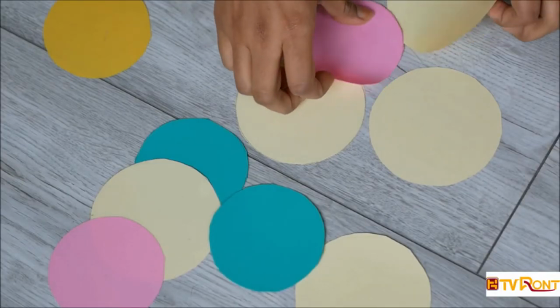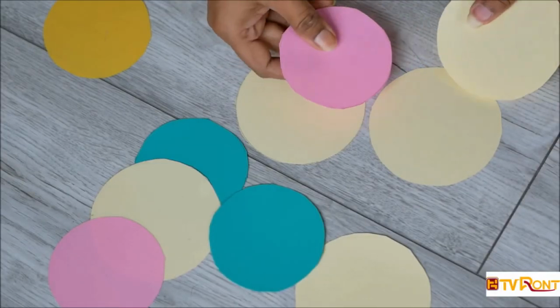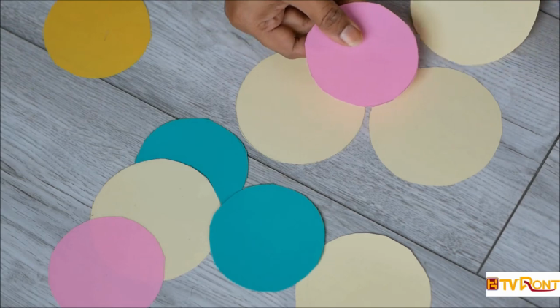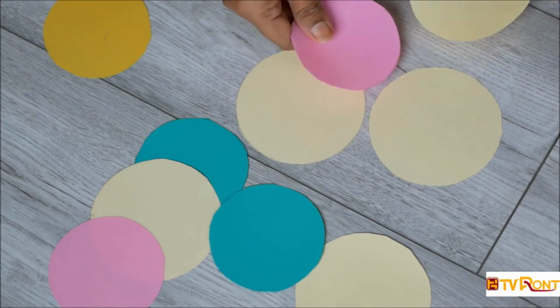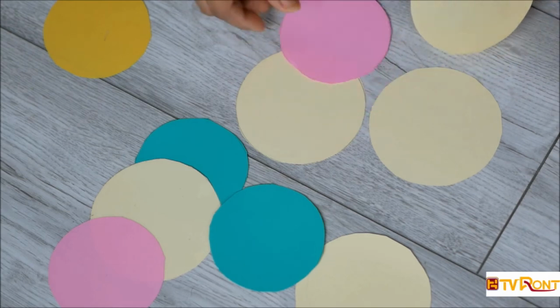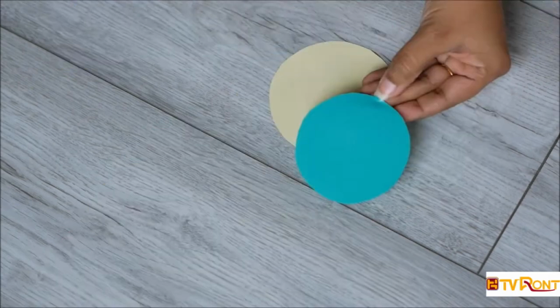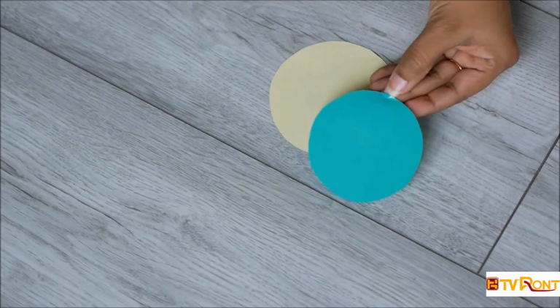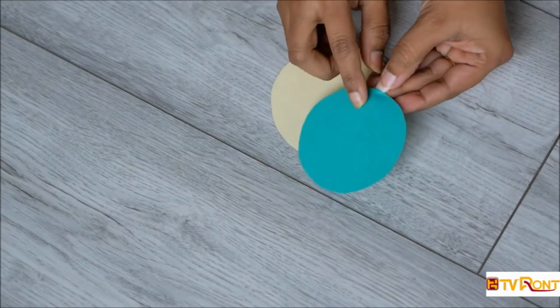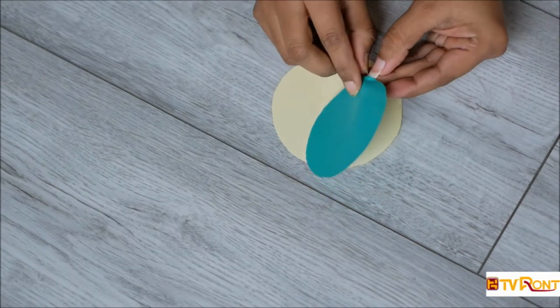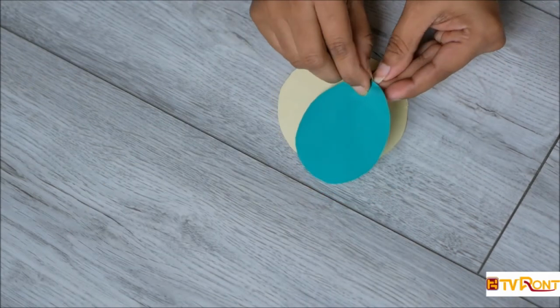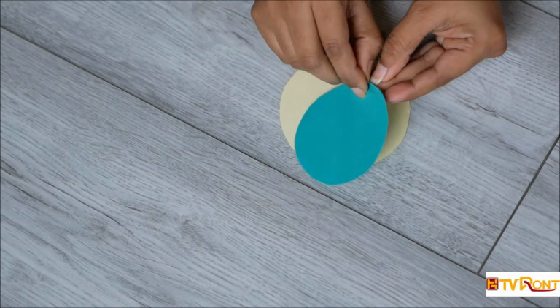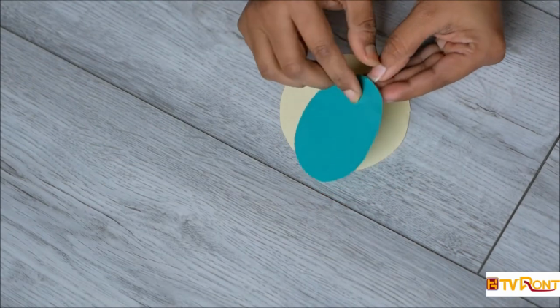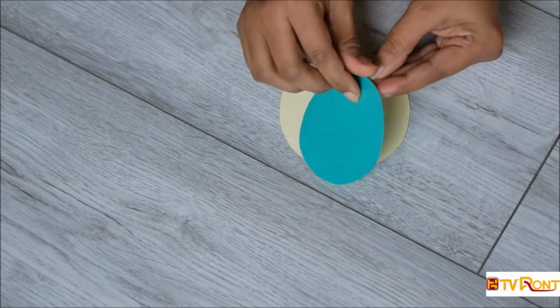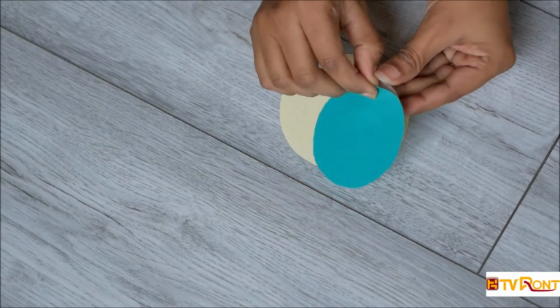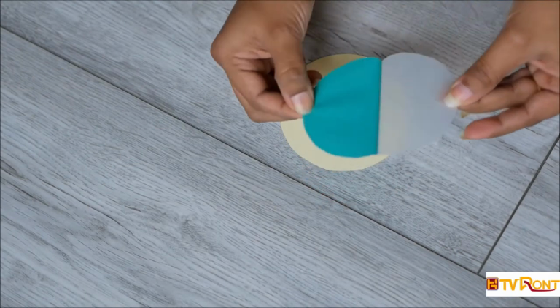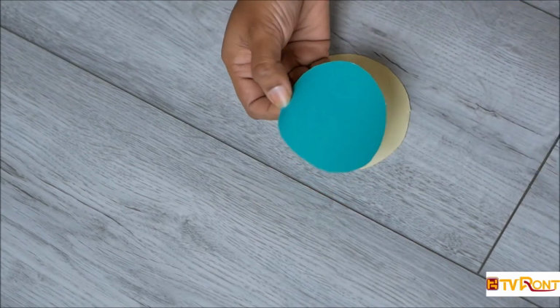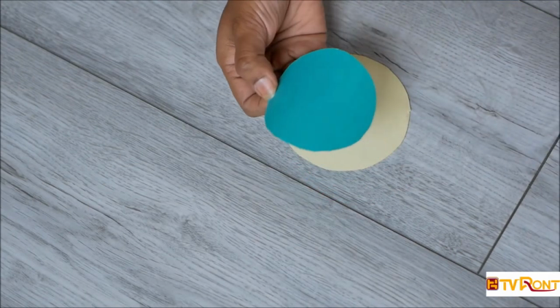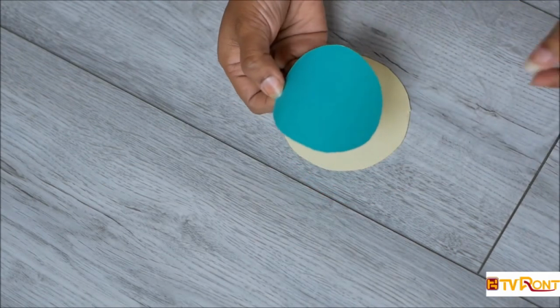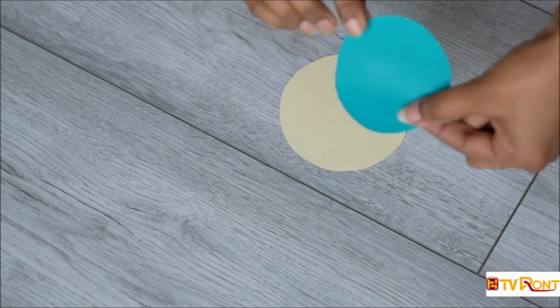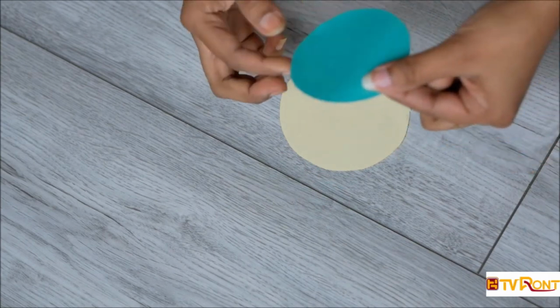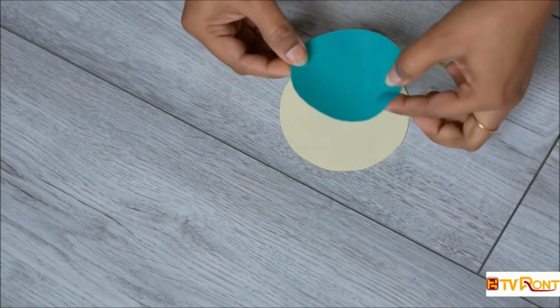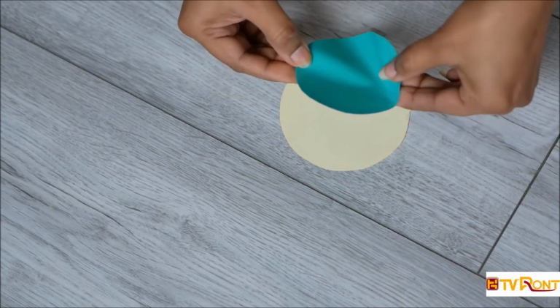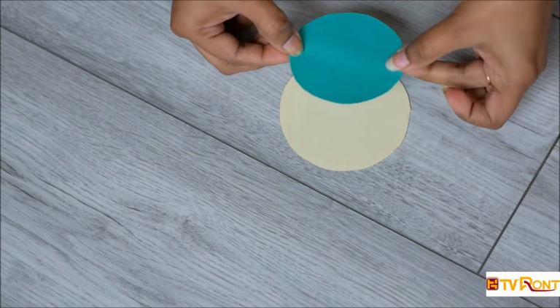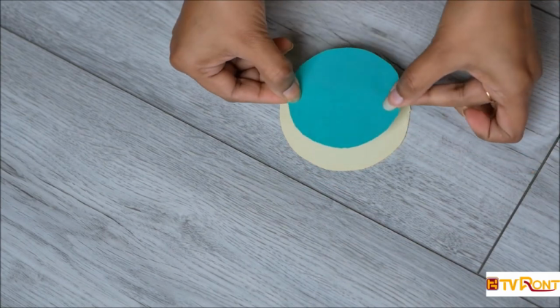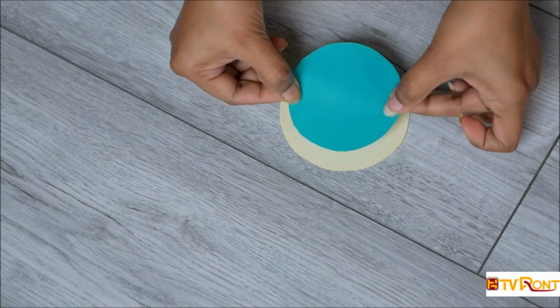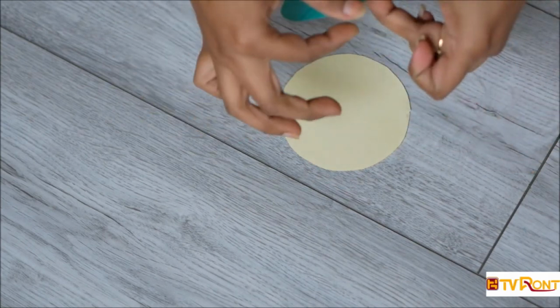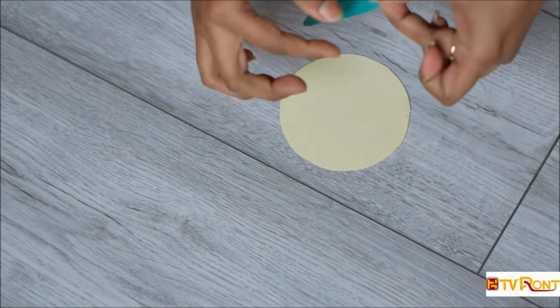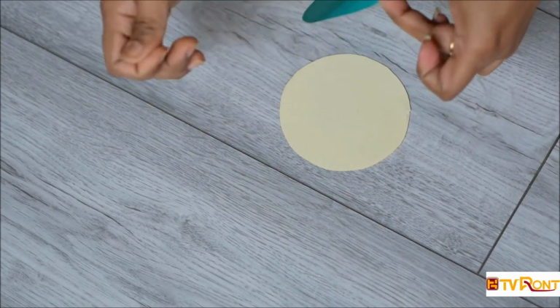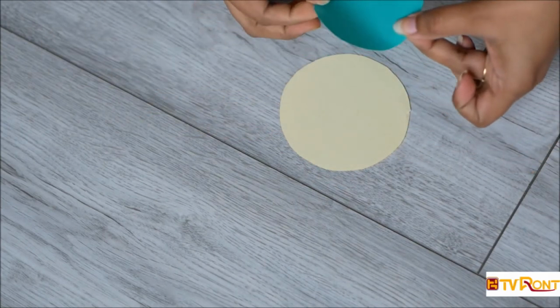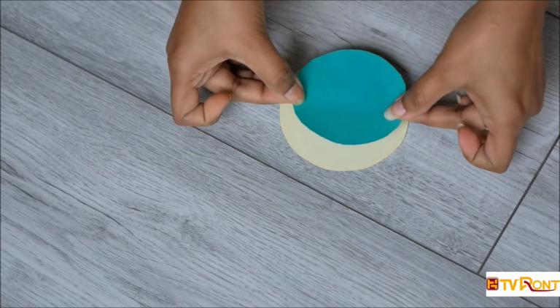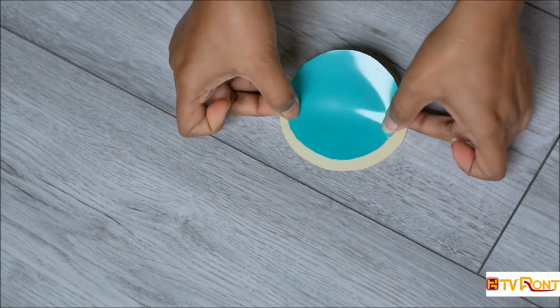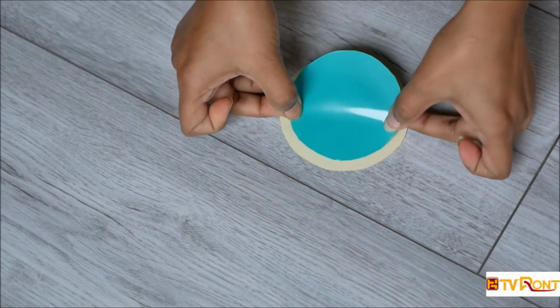You can use normal scissors or also nail scissors — it's really easy to cut out. Here I'm taking out the backing paper and sticking the smaller circle over the big circle.